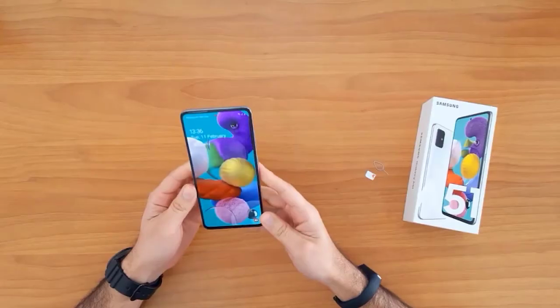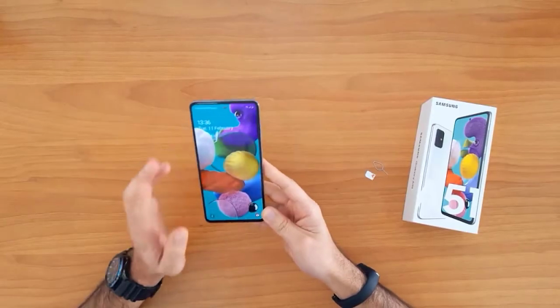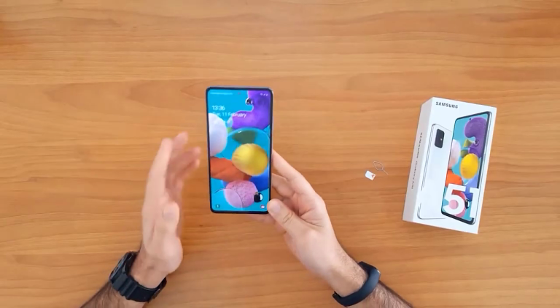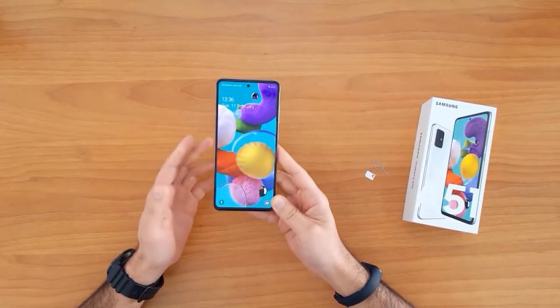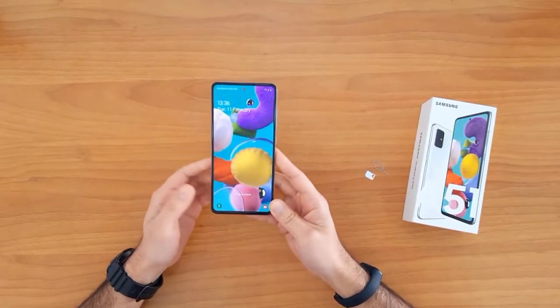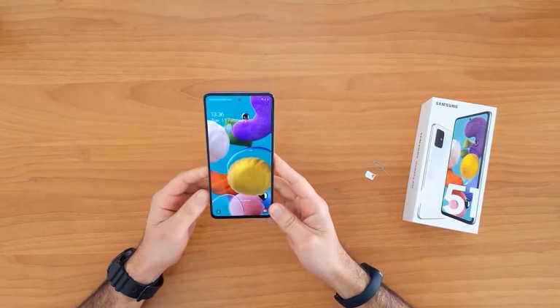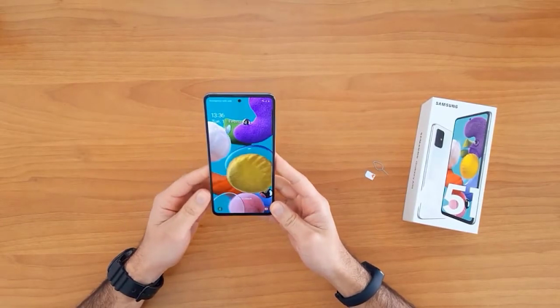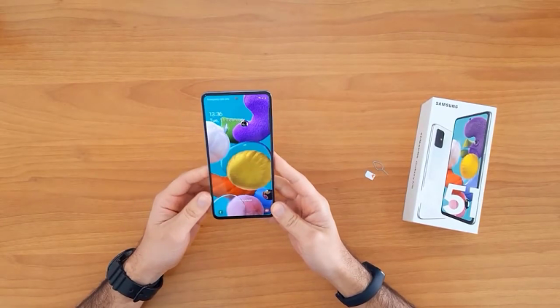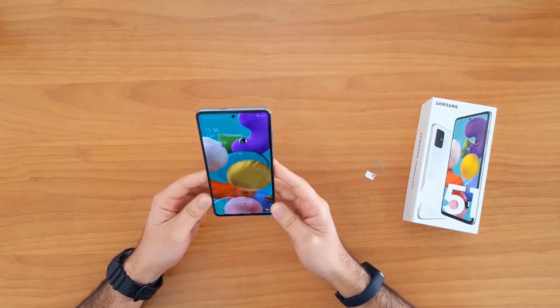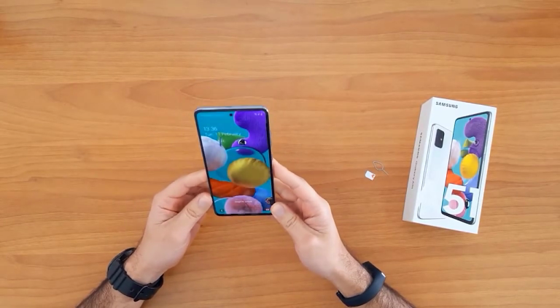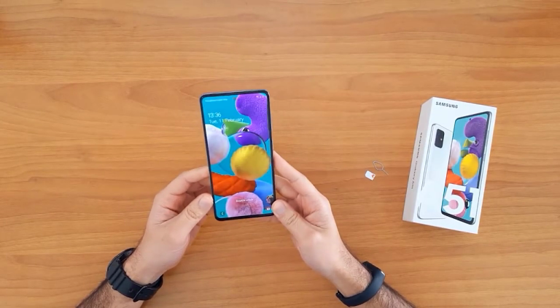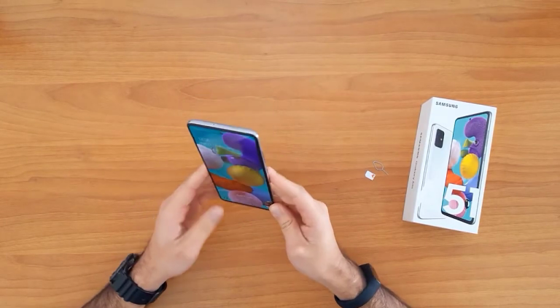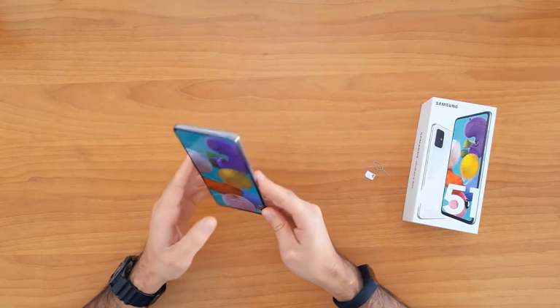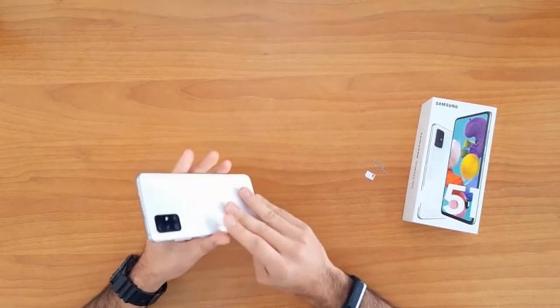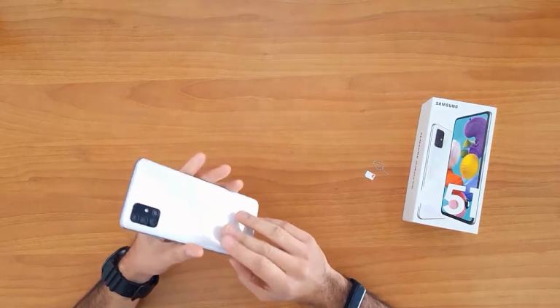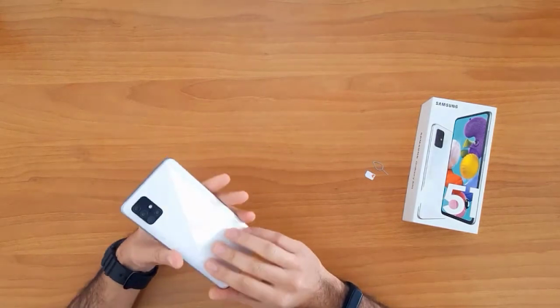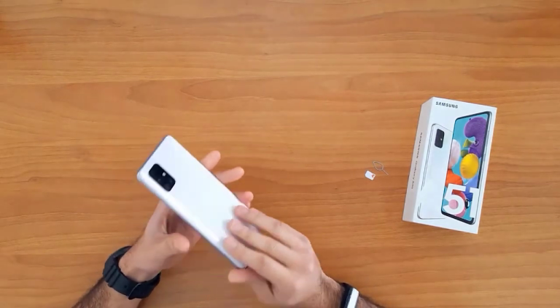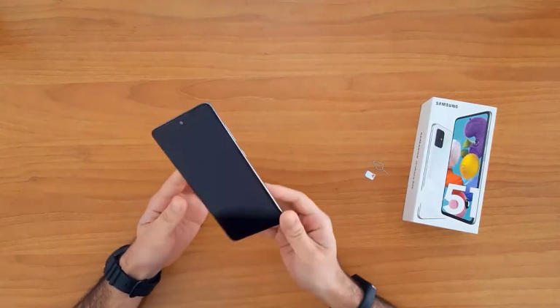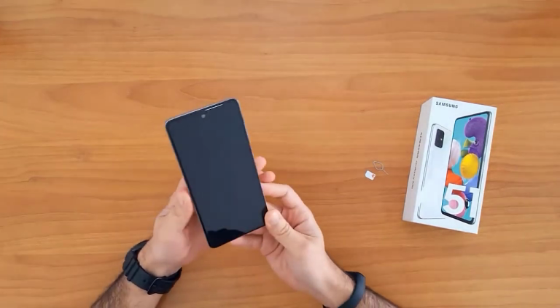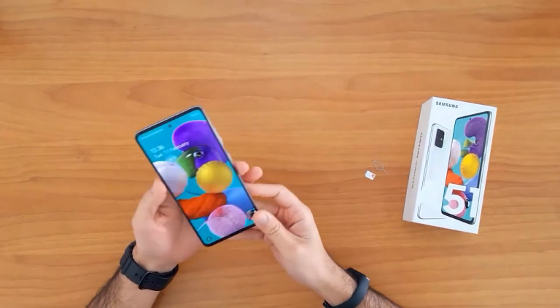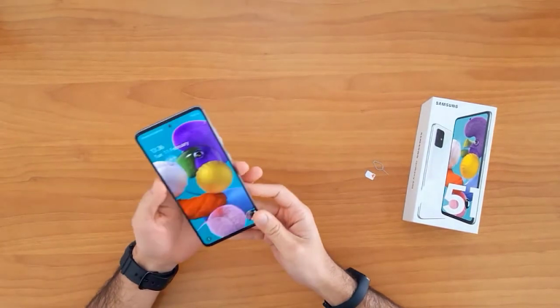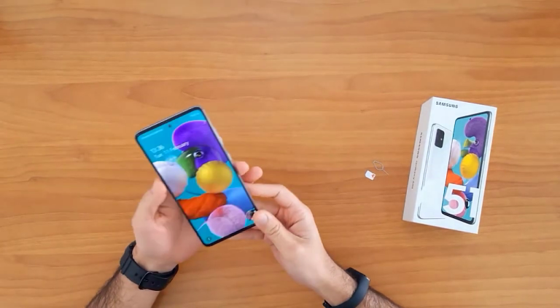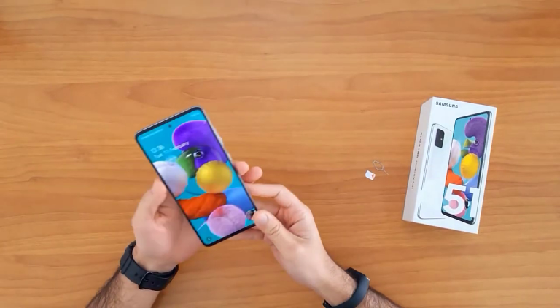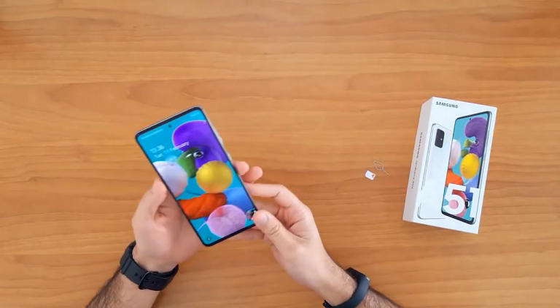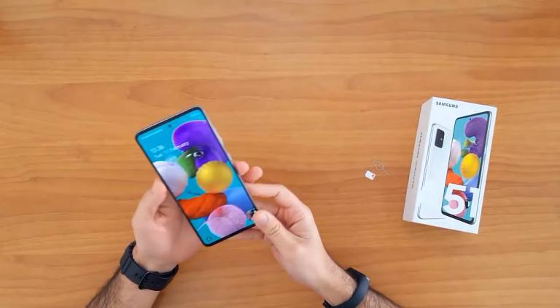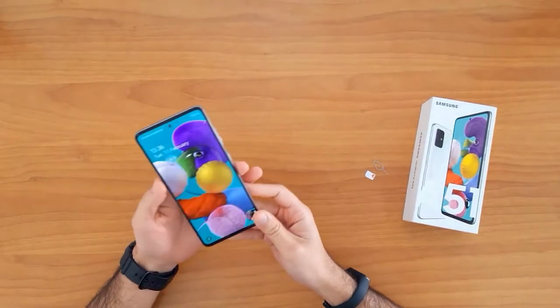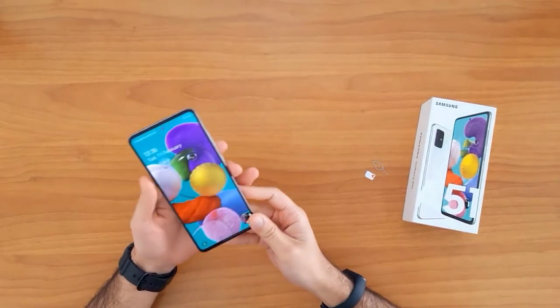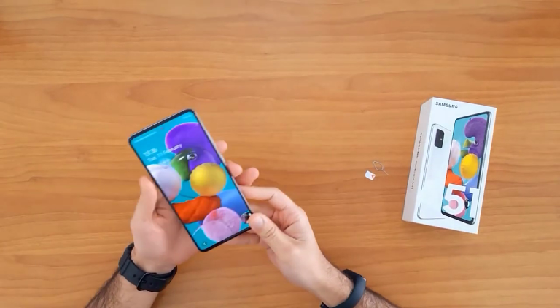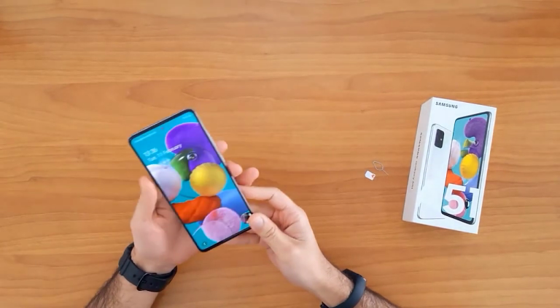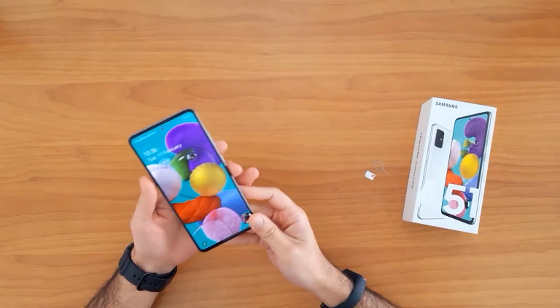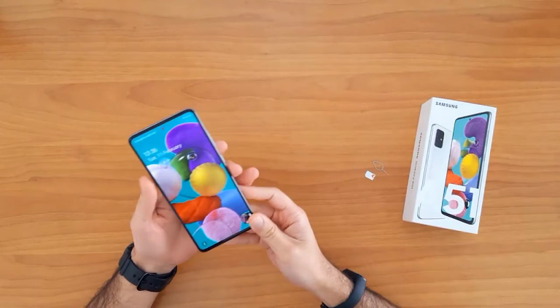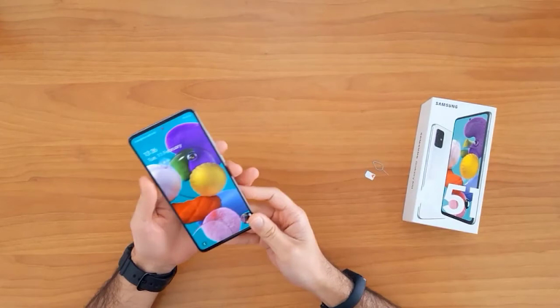What's up guys, in this short video I'm gonna show you how to SIM unlock the Samsung Galaxy A51. This guide is also suitable for unlocking other Samsung Galaxy devices like the A21, A31, A41, and the A71.